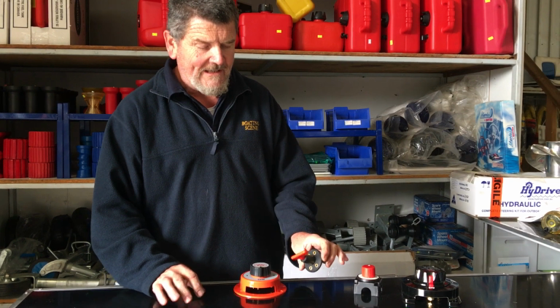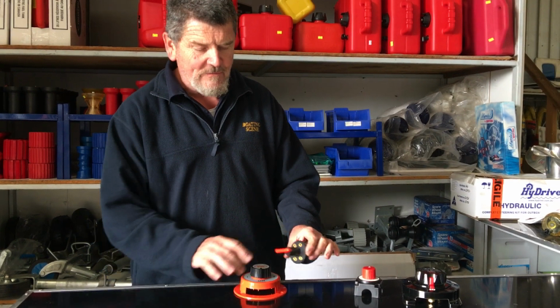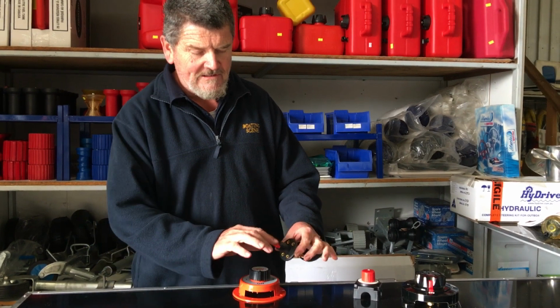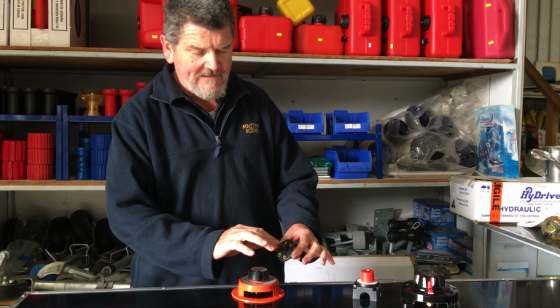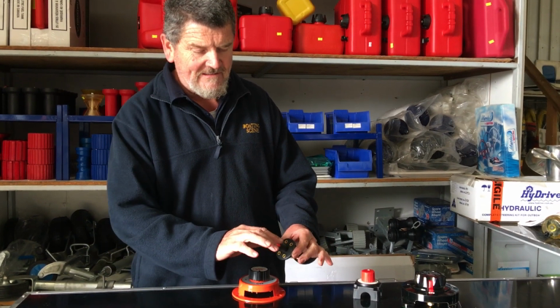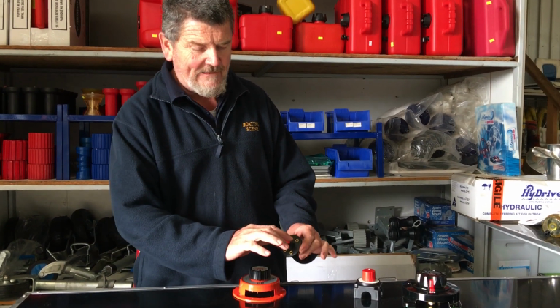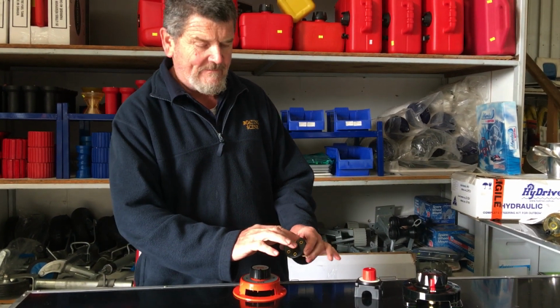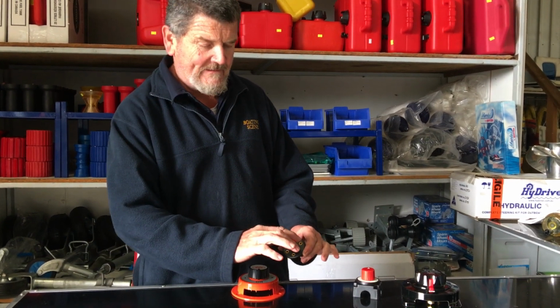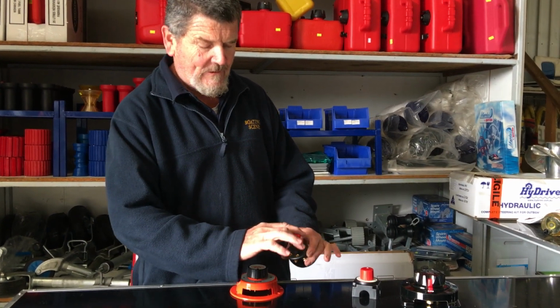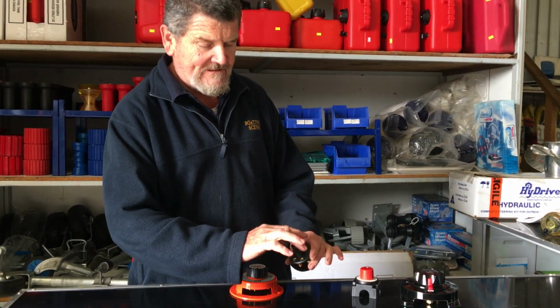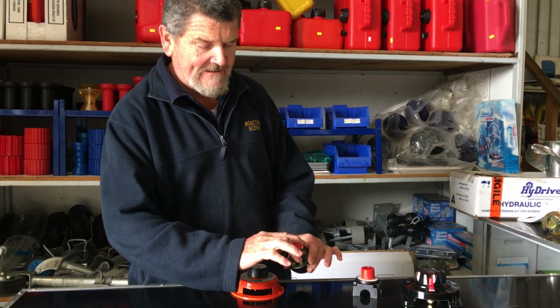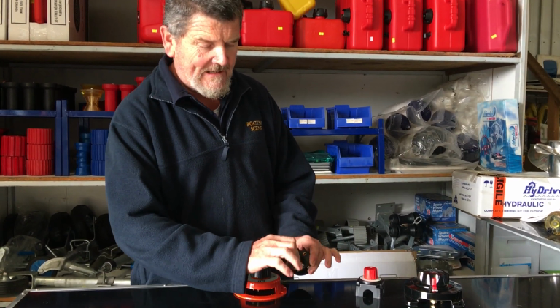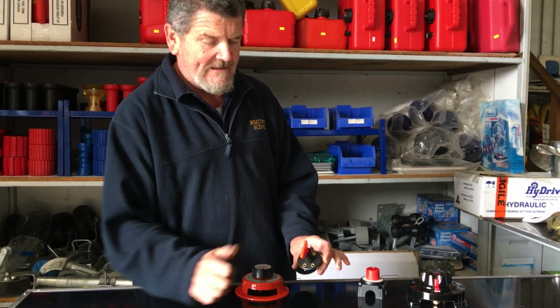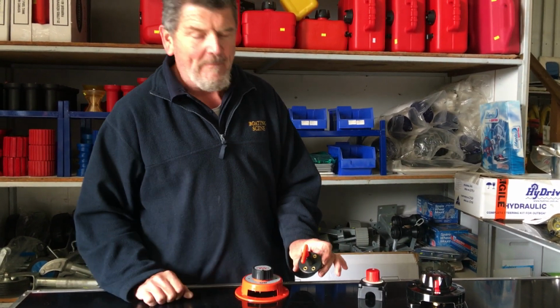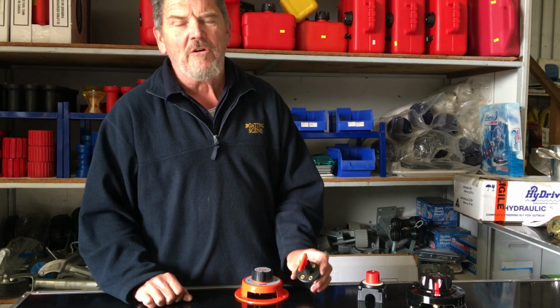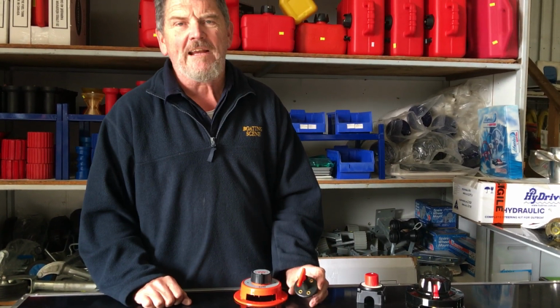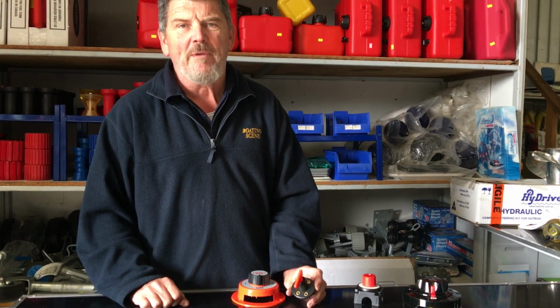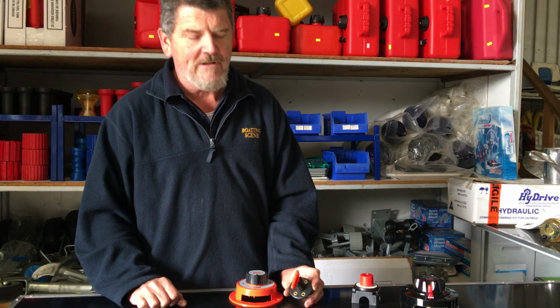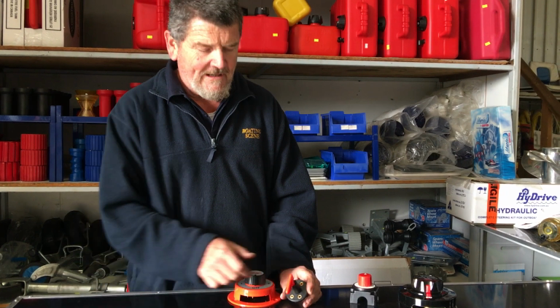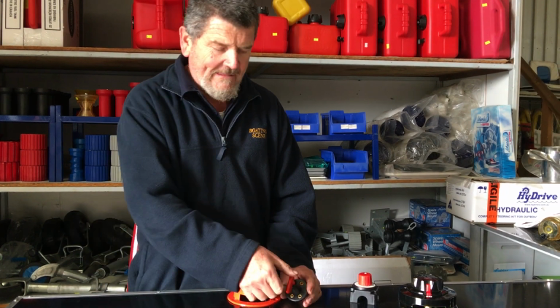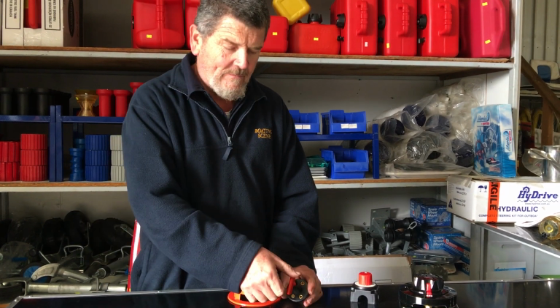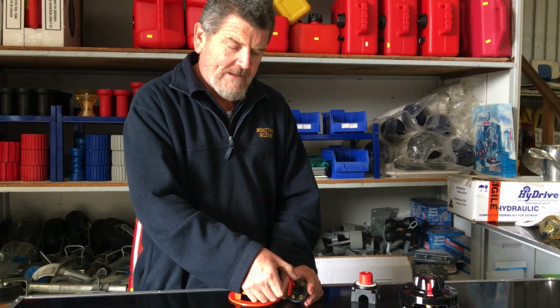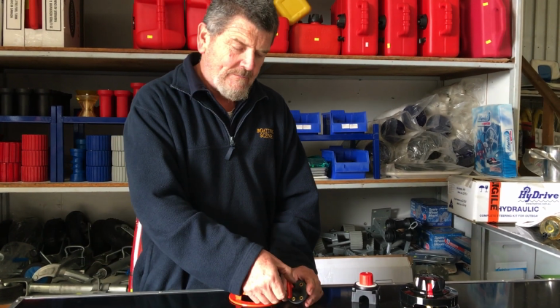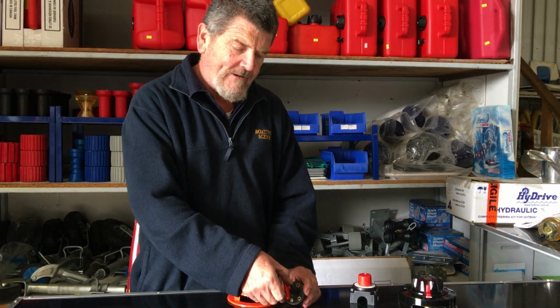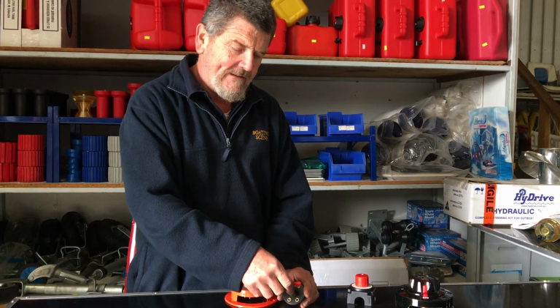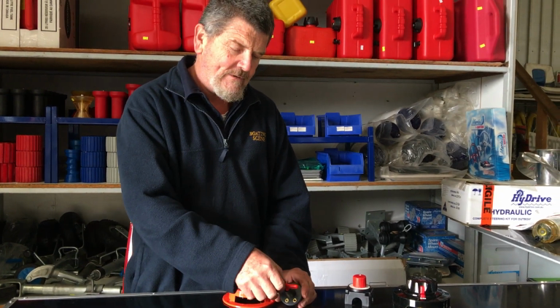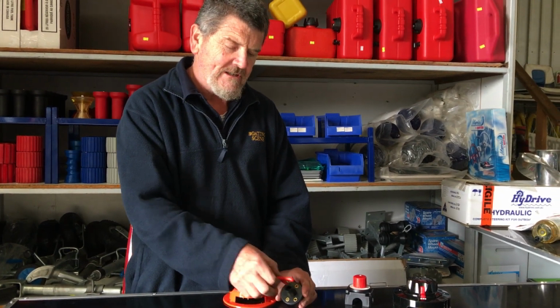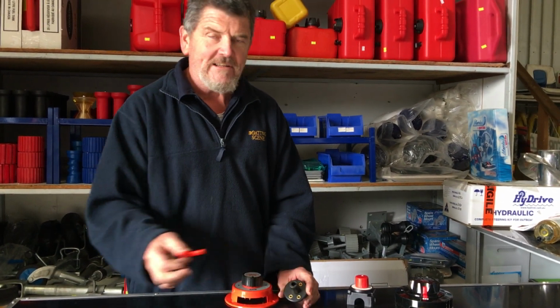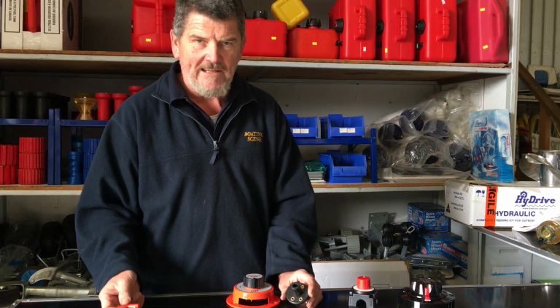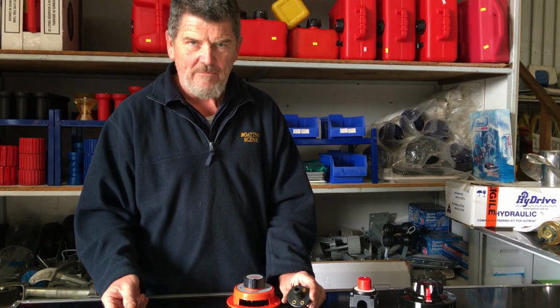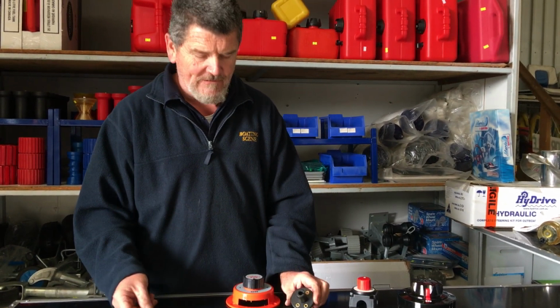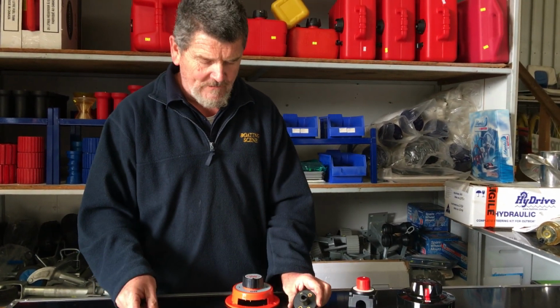The switch itself does exactly what I just said — it makes contact with the battery and then, by flicking the switch, disconnects the battery voltage.